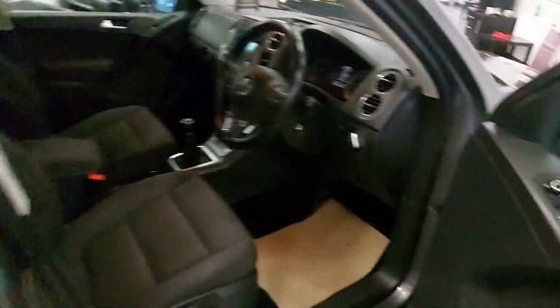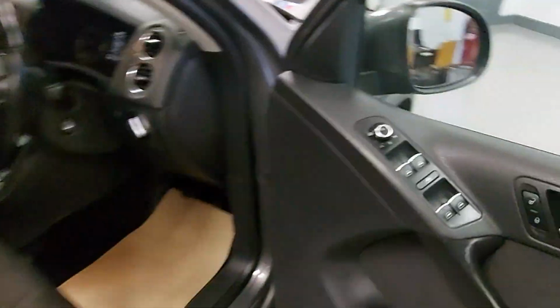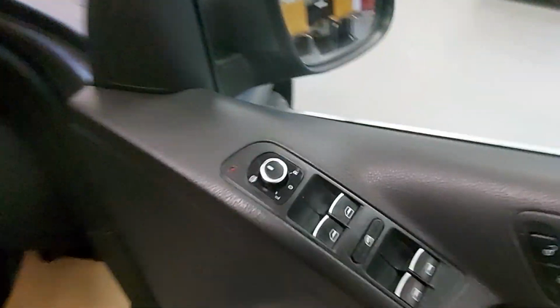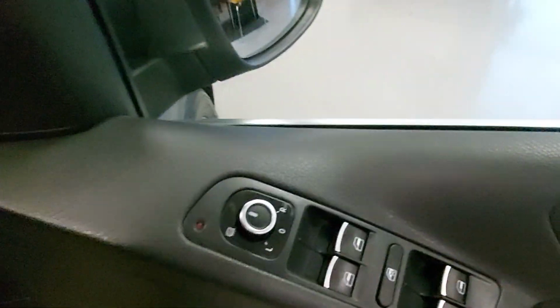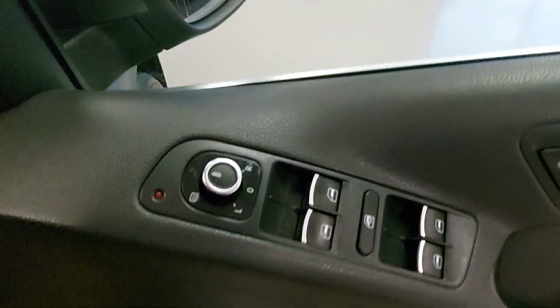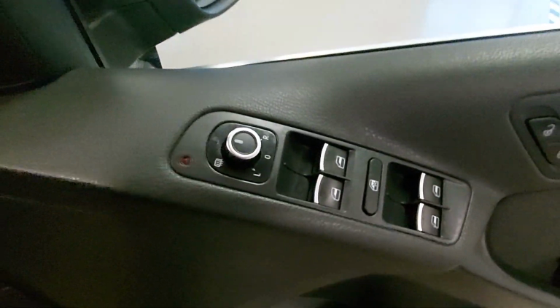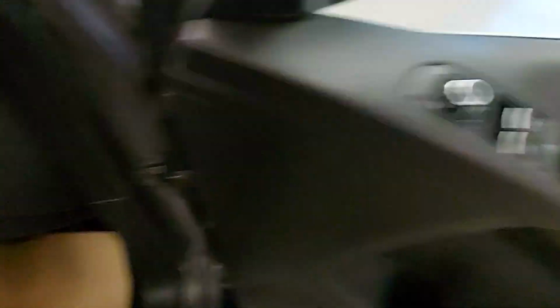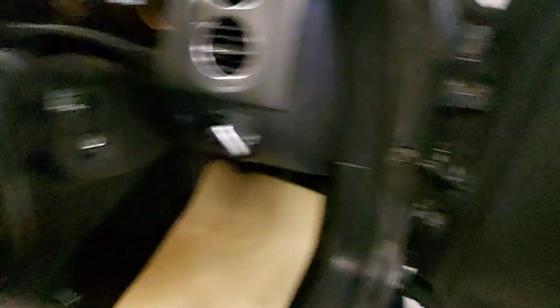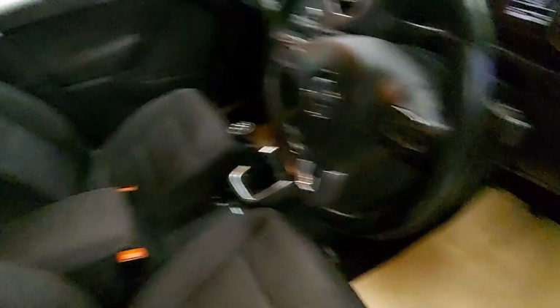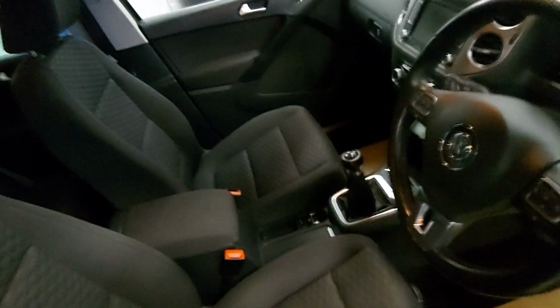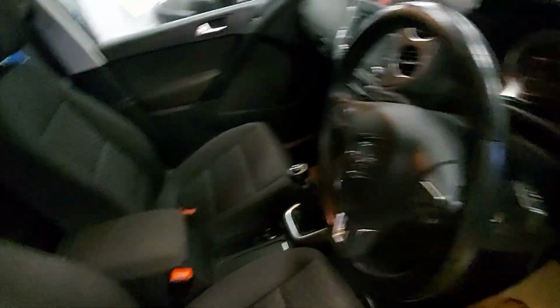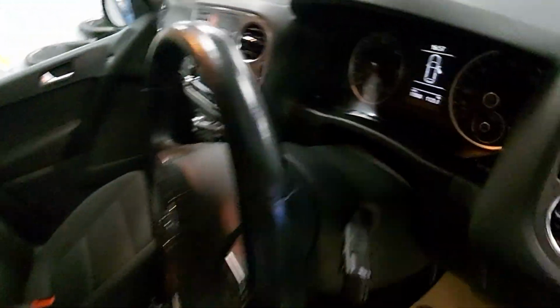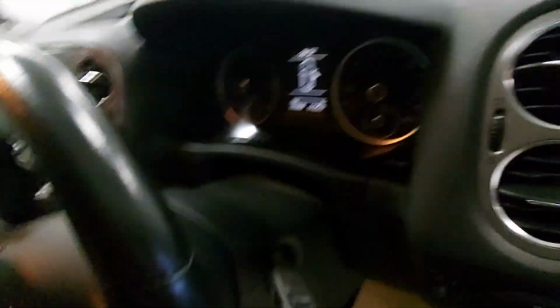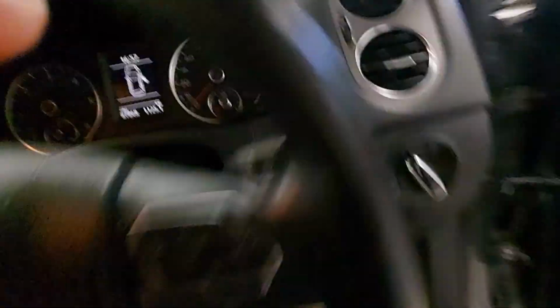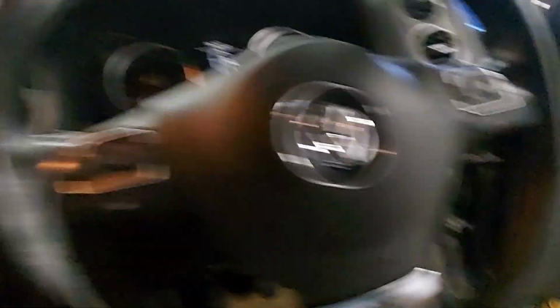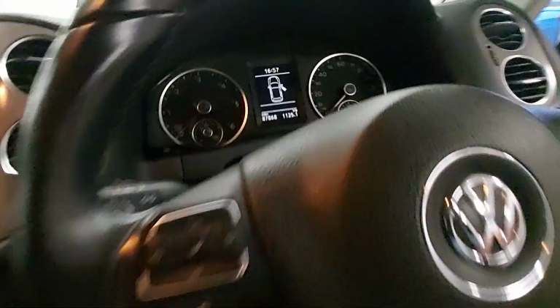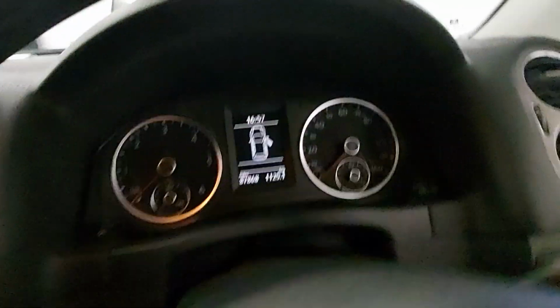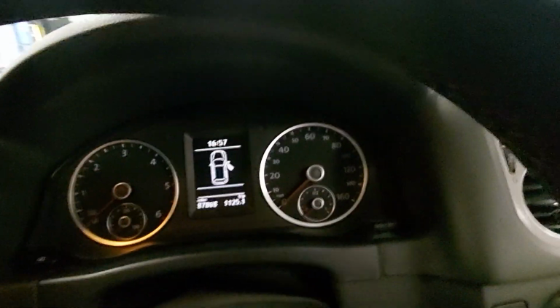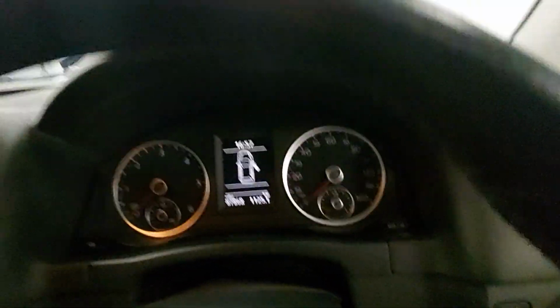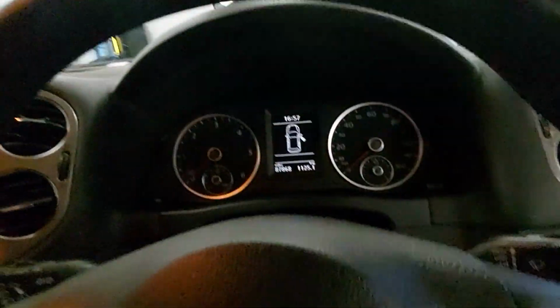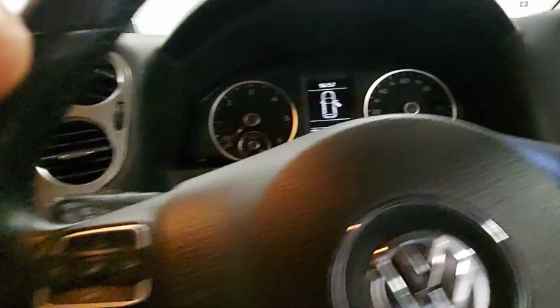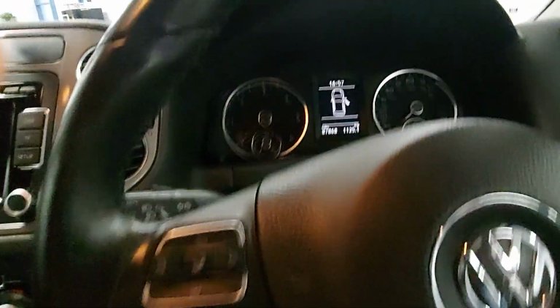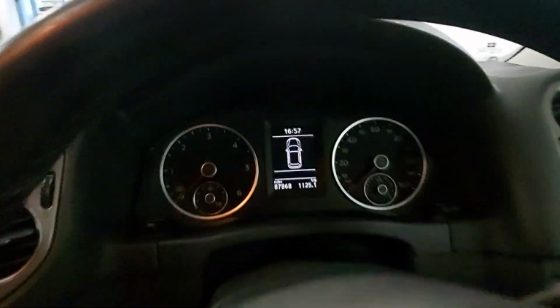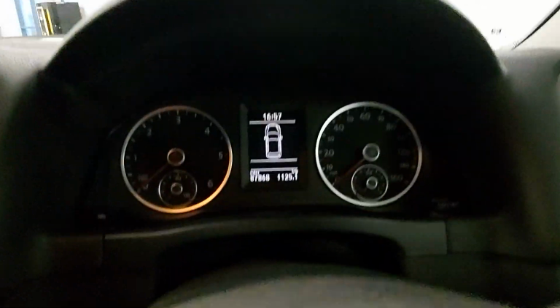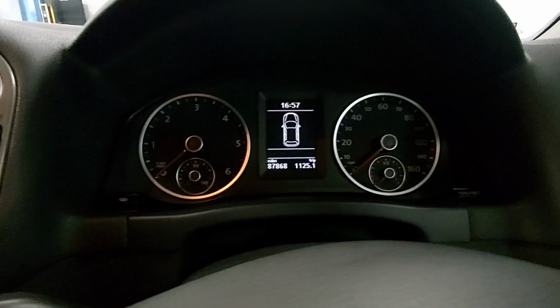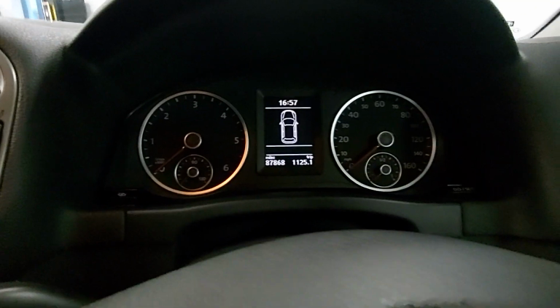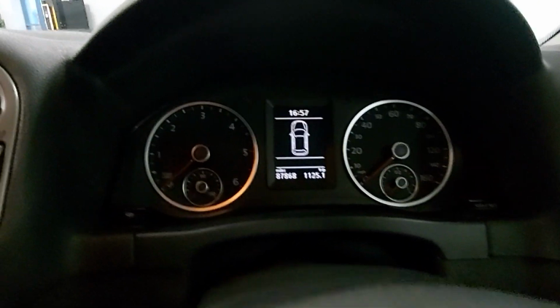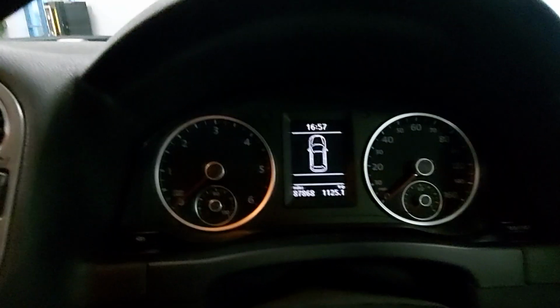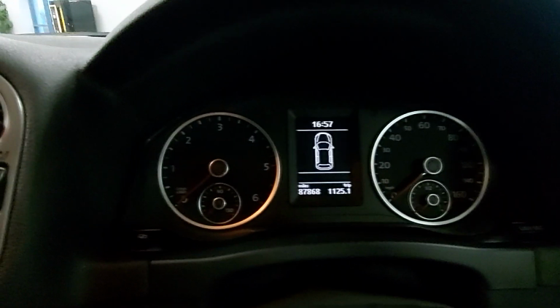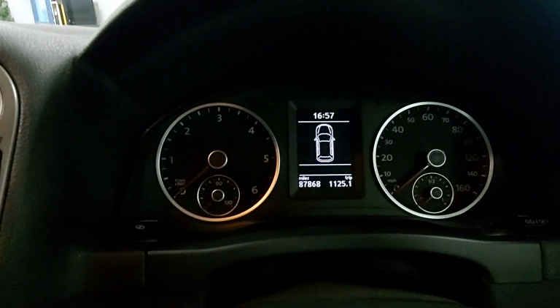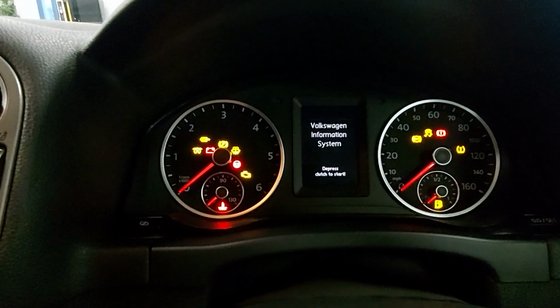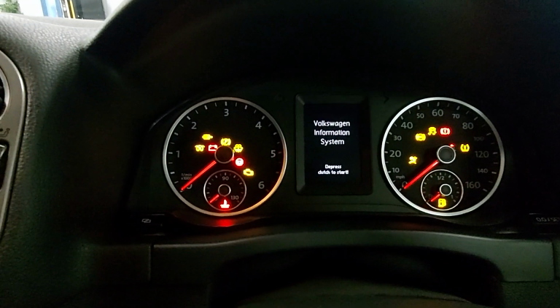All electric windows, electric heated mirrors. It's got 87,868 miles on it, again with a full service history.